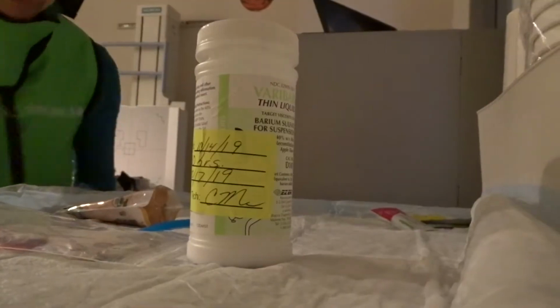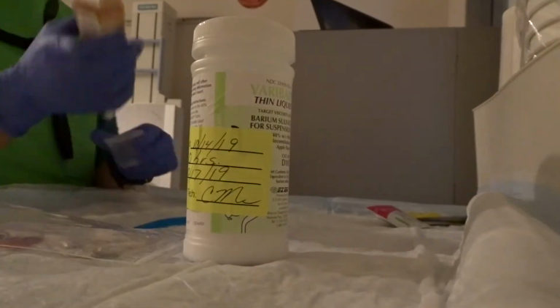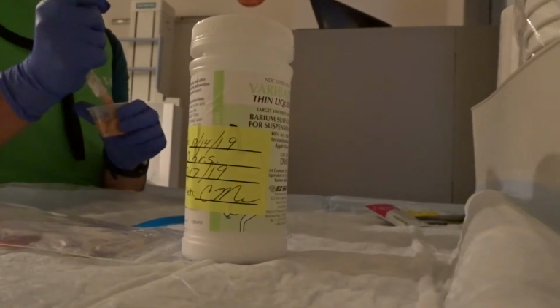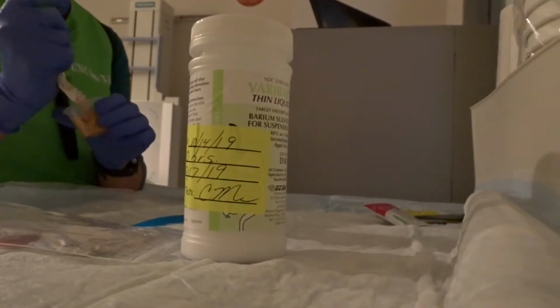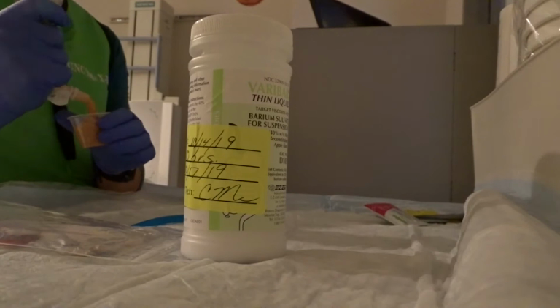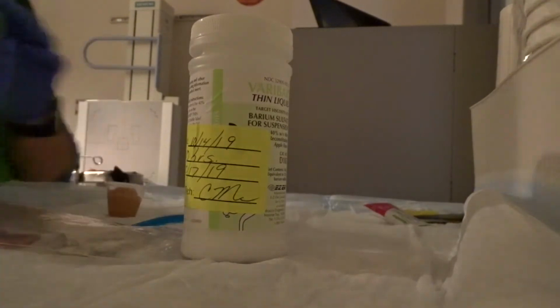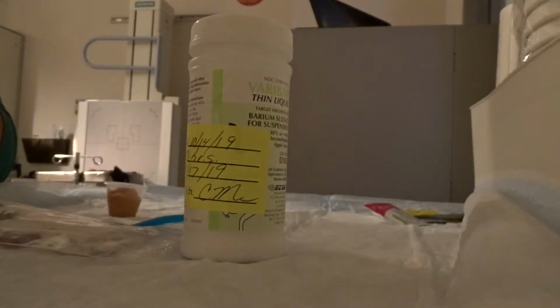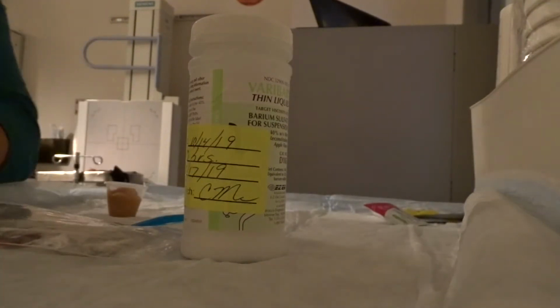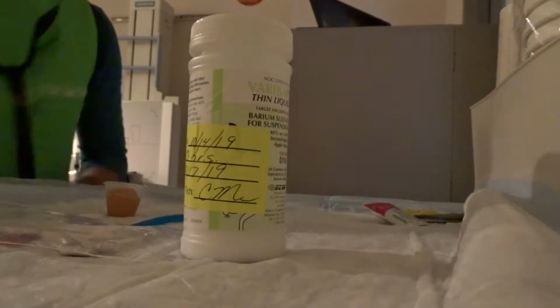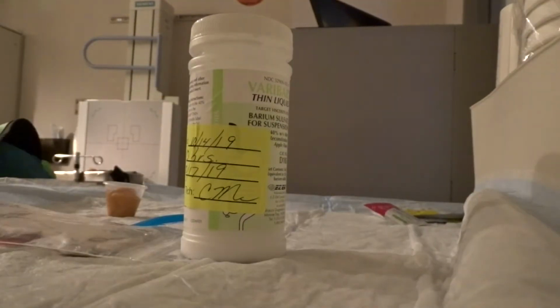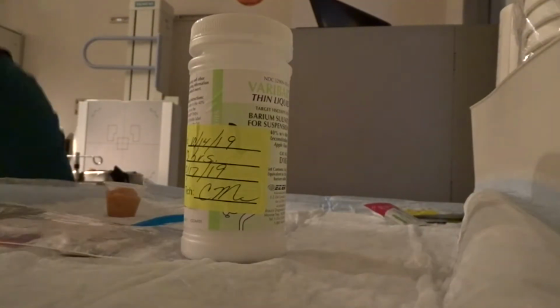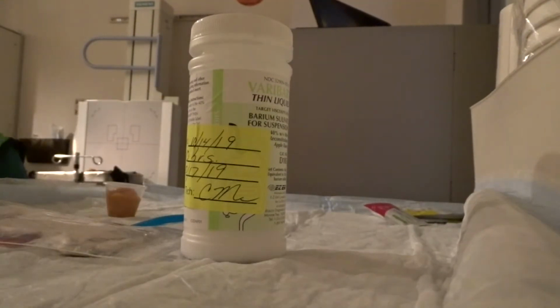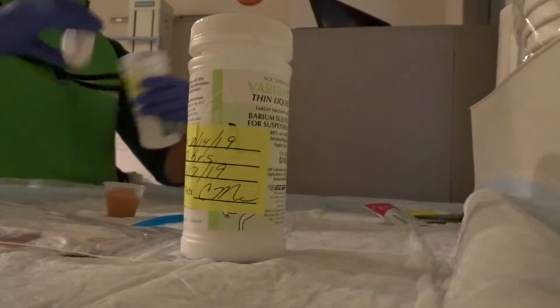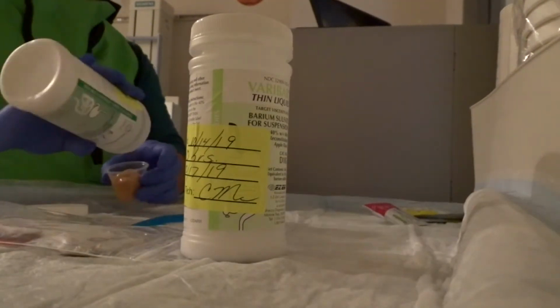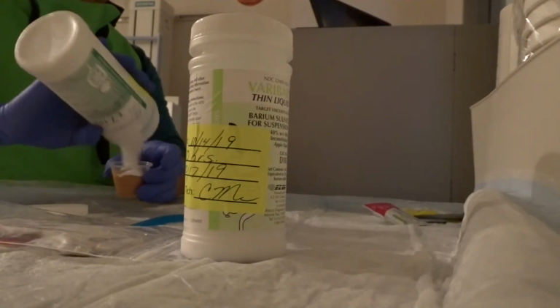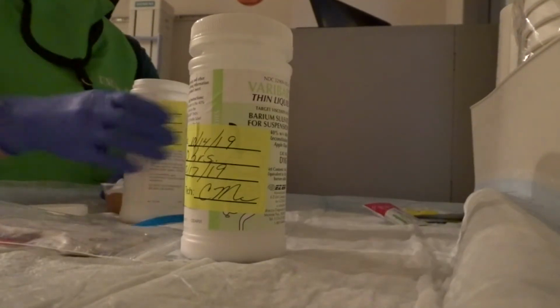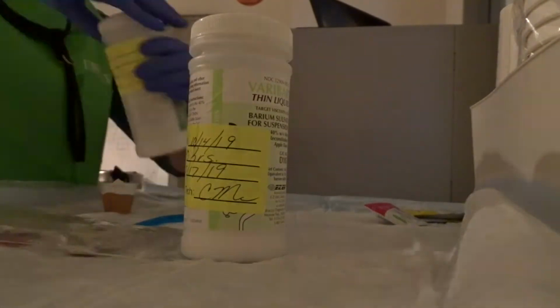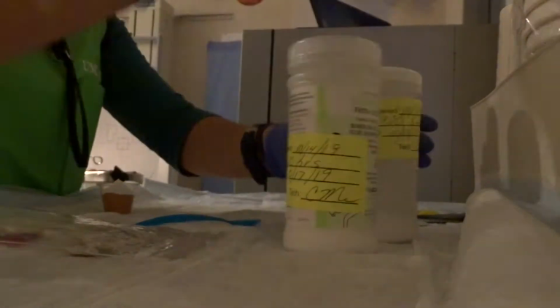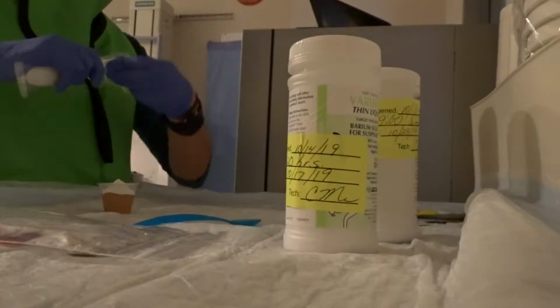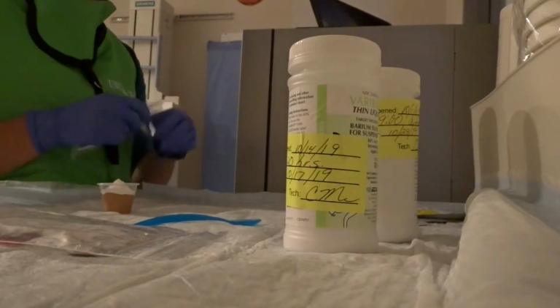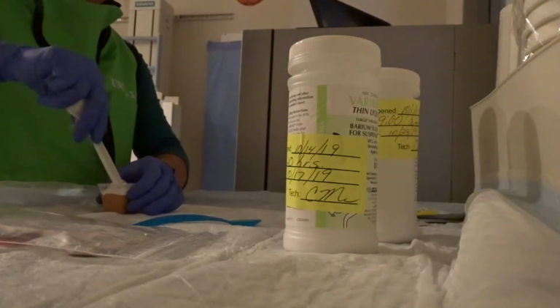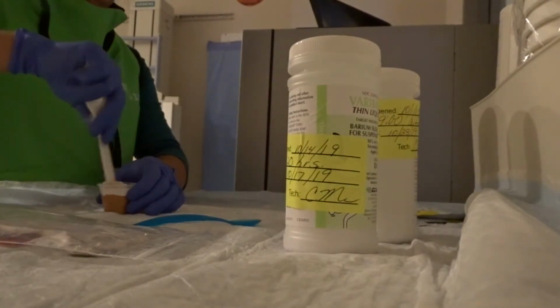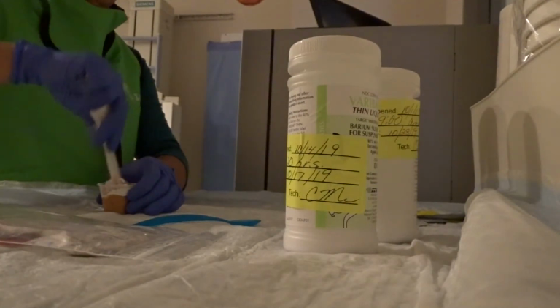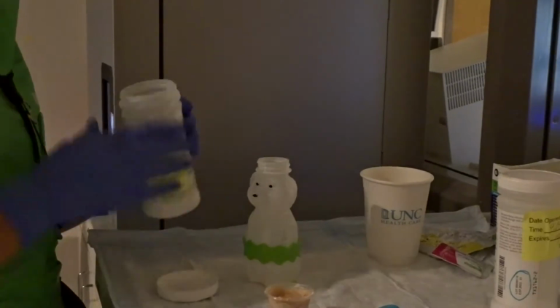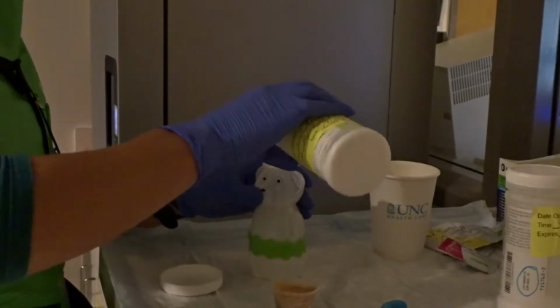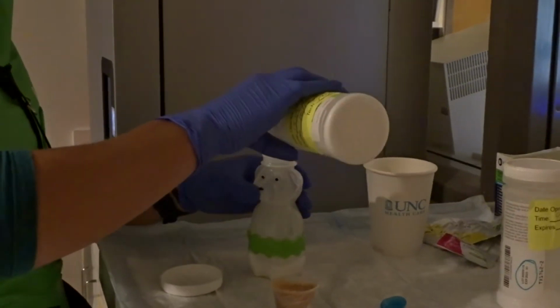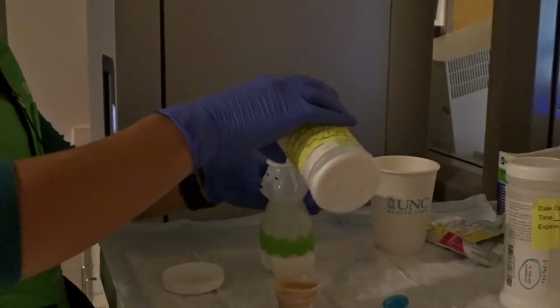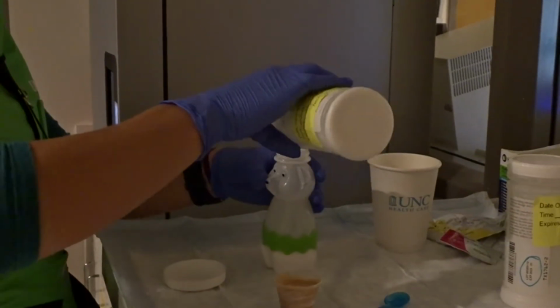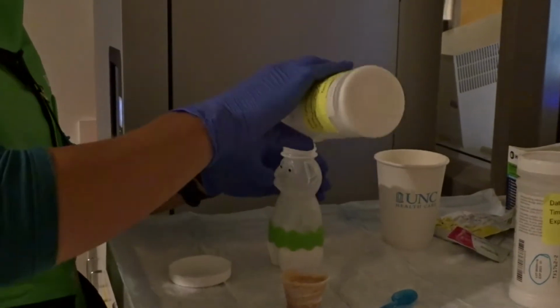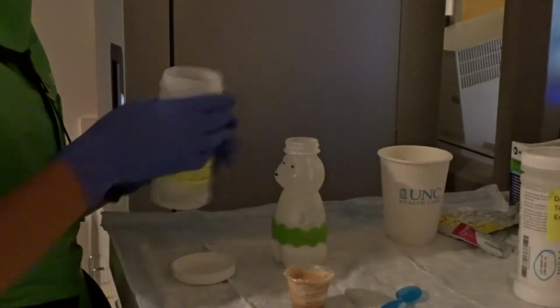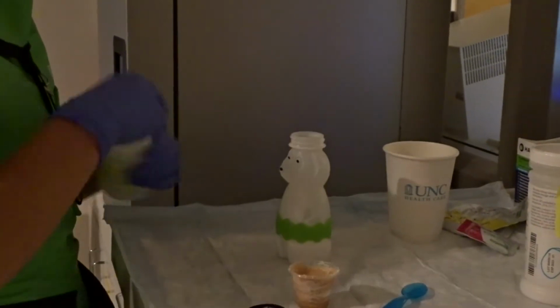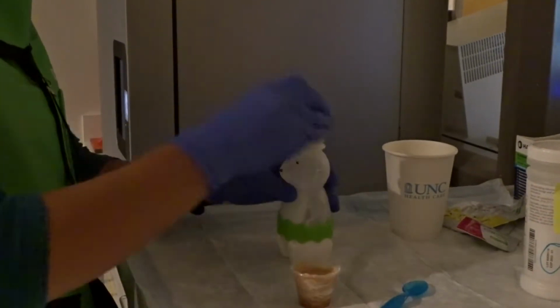Some of the snacks might look like what you like to eat, and we have some snacks too. The juices we have might taste like apple, cherry, or chocolate. What we mix into your food helps us to see it better in the videos.